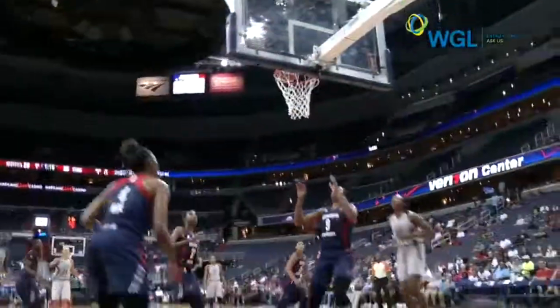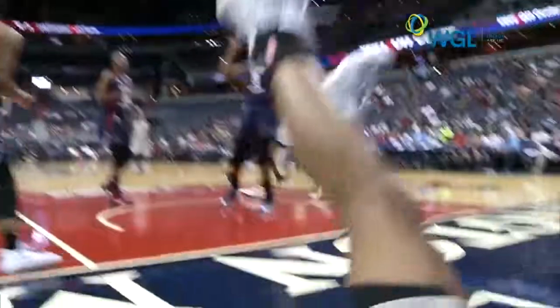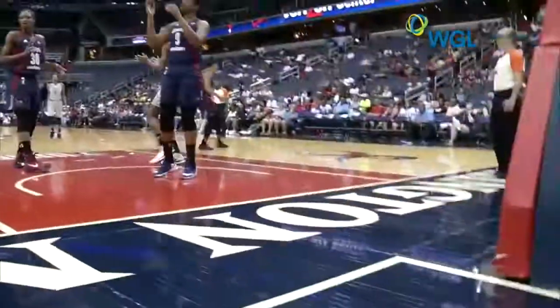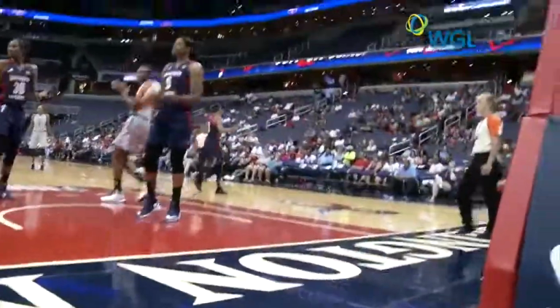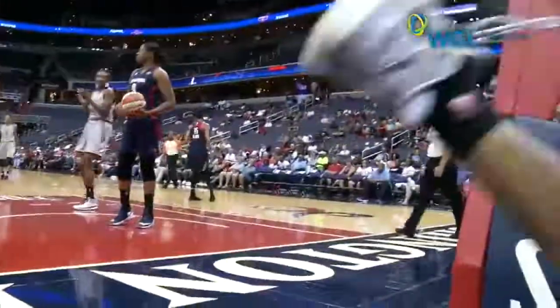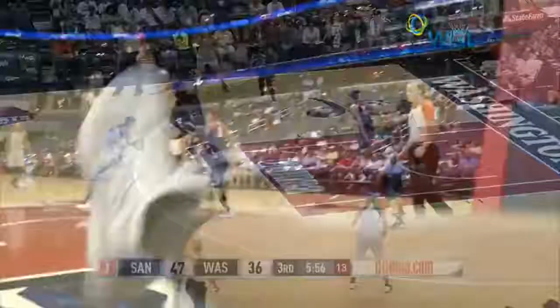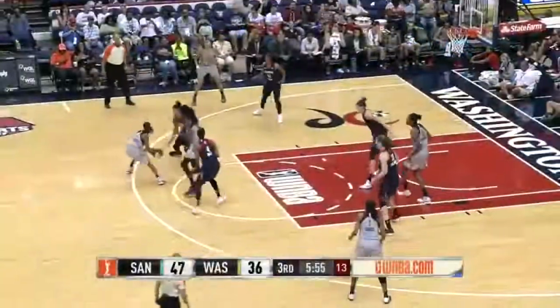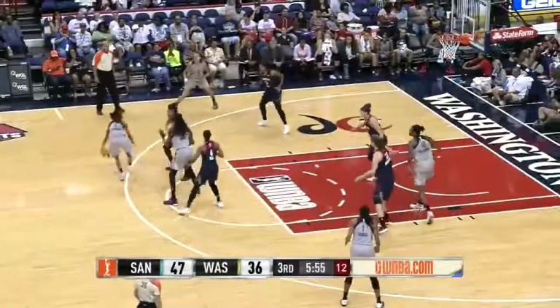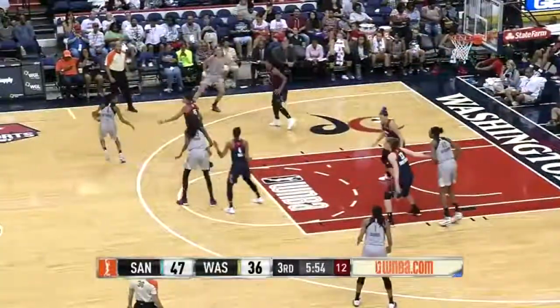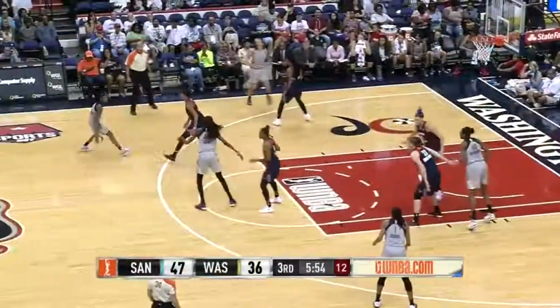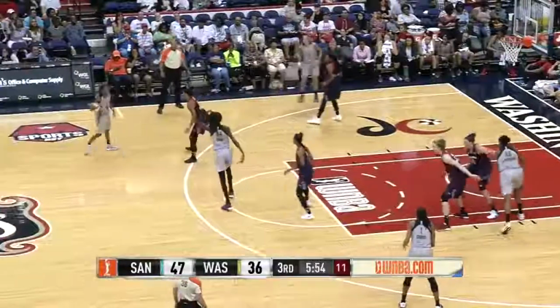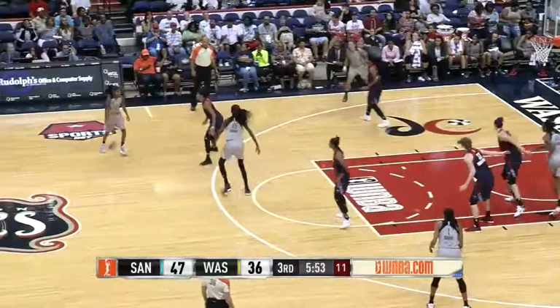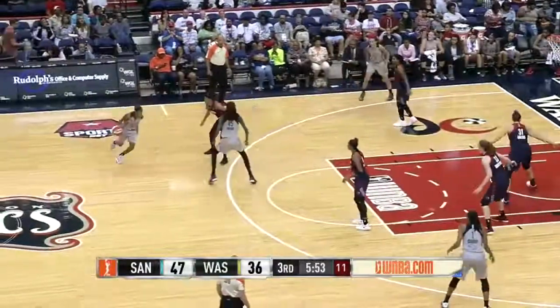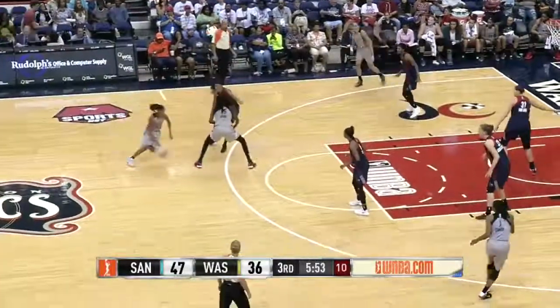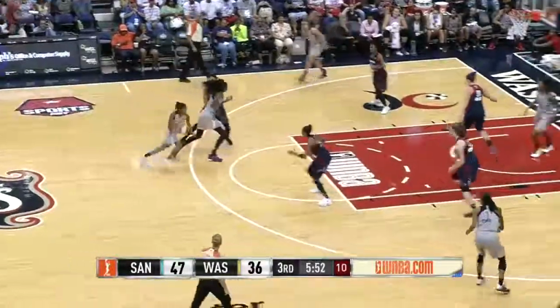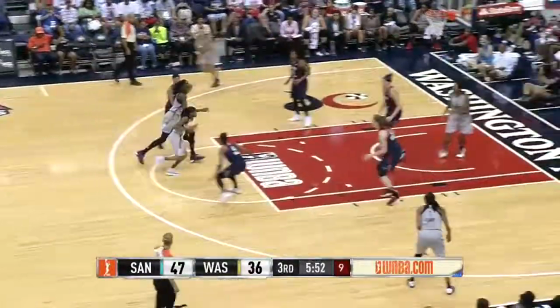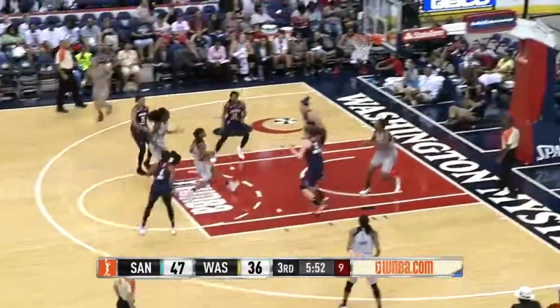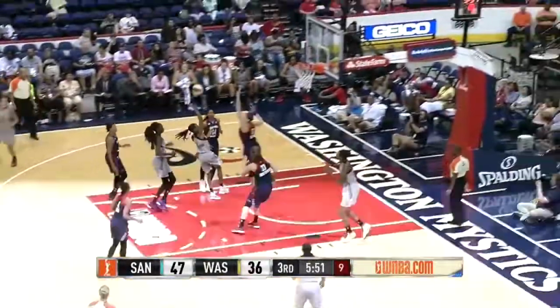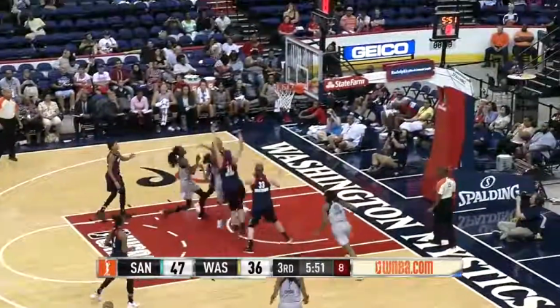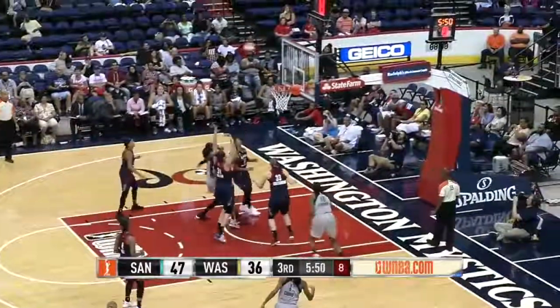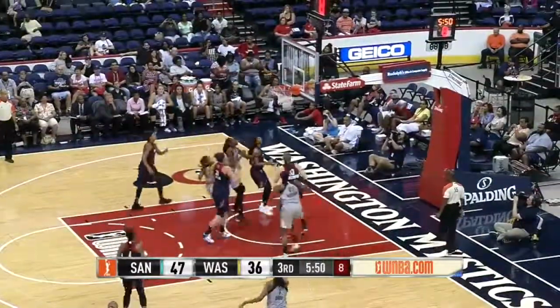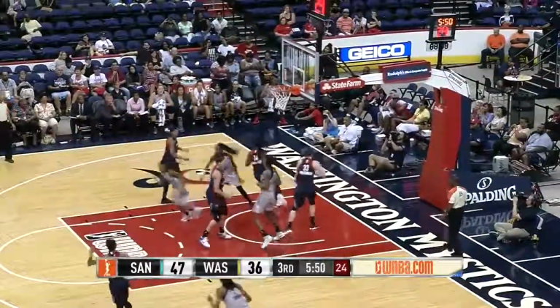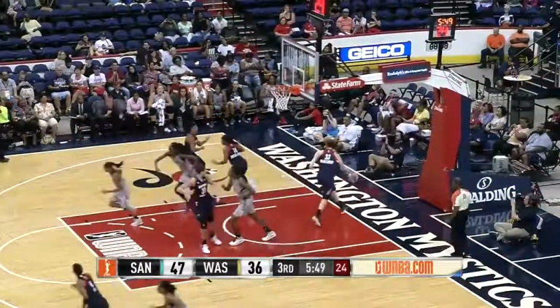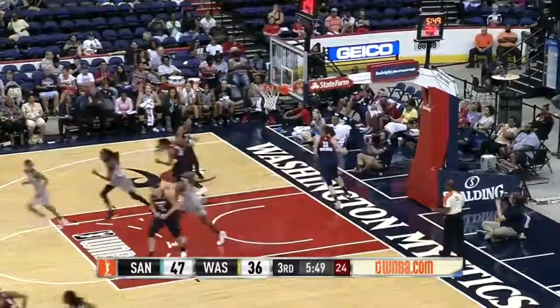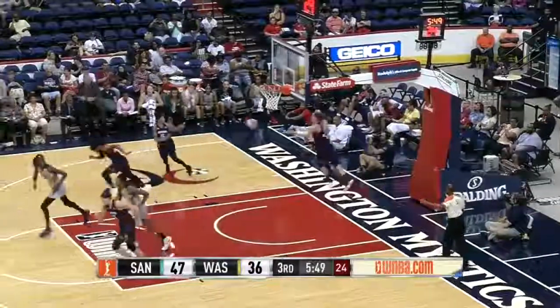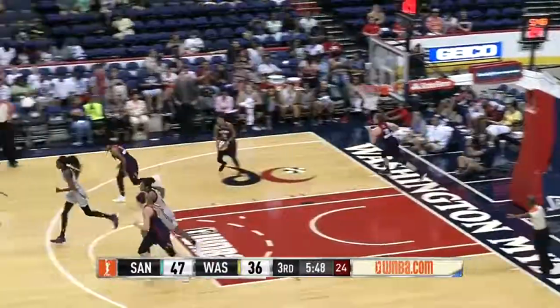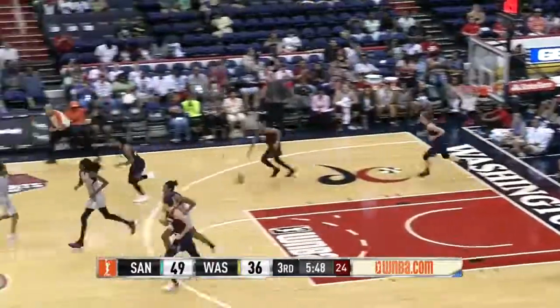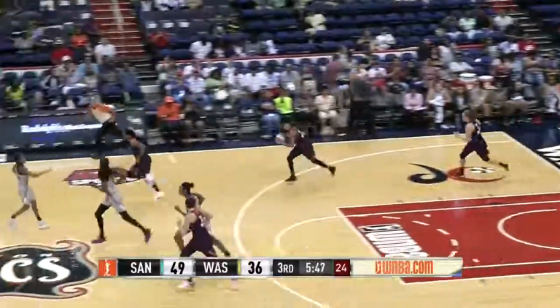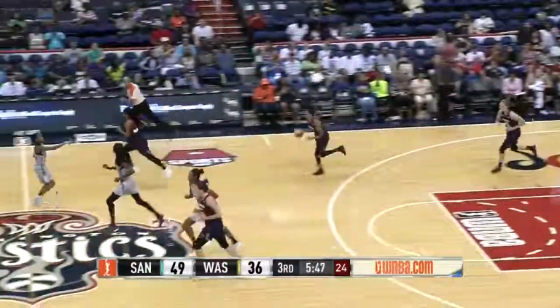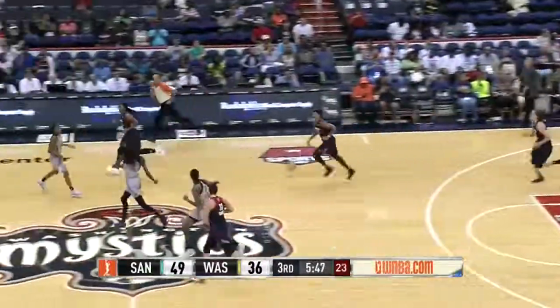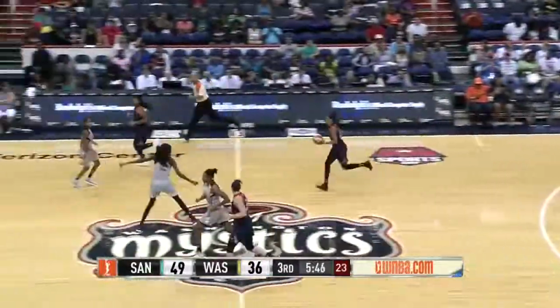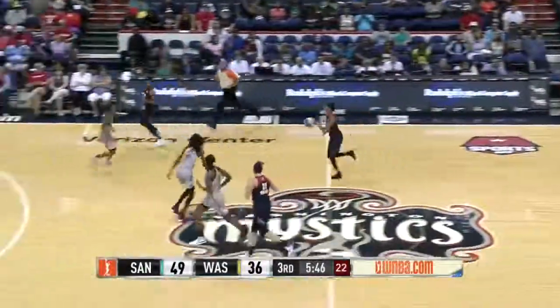That was just a phenomenal move. She knew she was going to get some contact. Double dribbled there by Jefferson, as she mishandled that. Jefferson, the floater way up into the air, and San Antonio needed that.